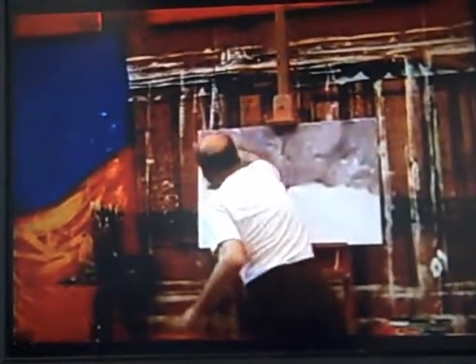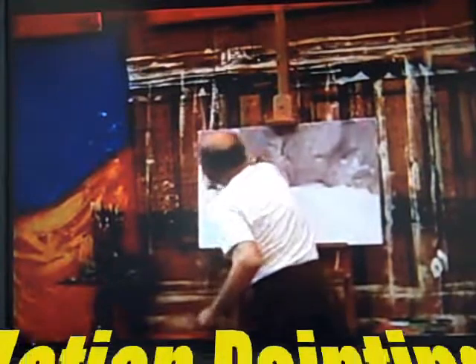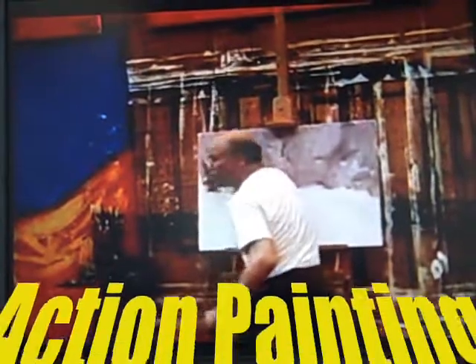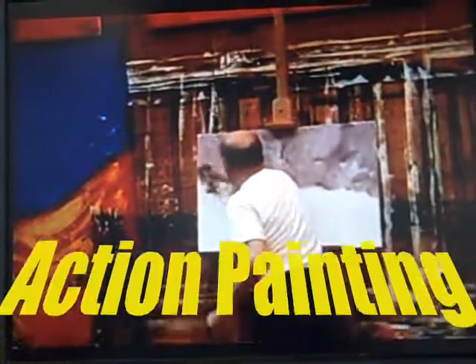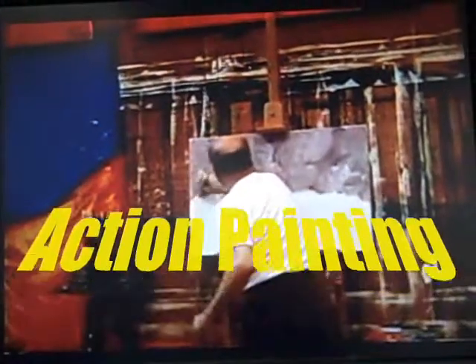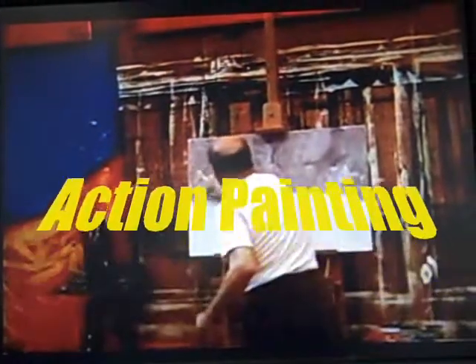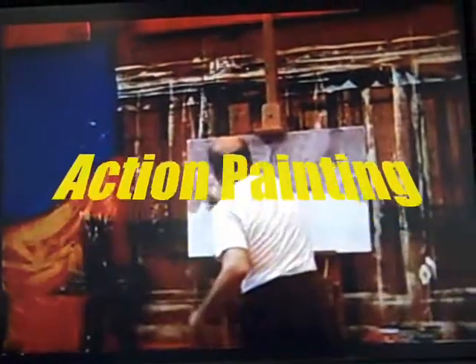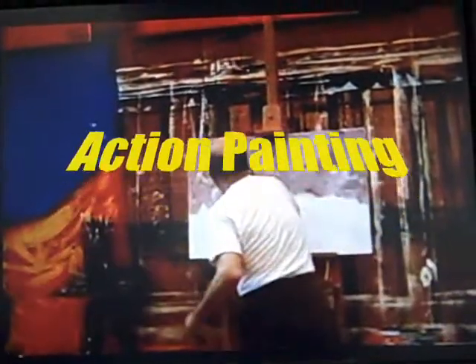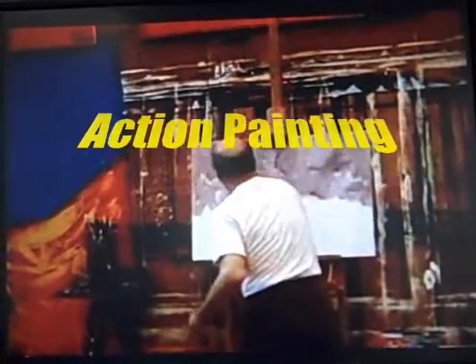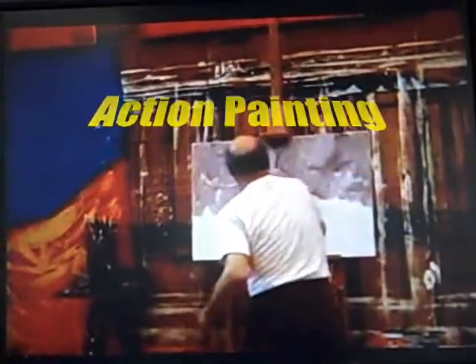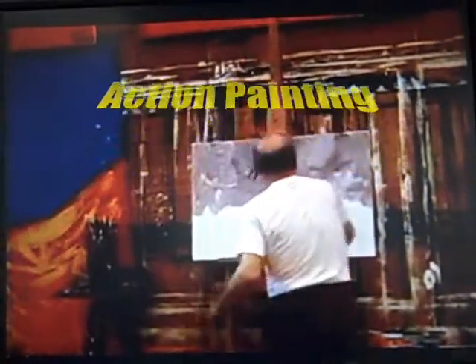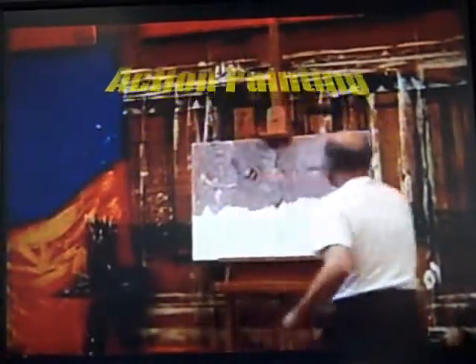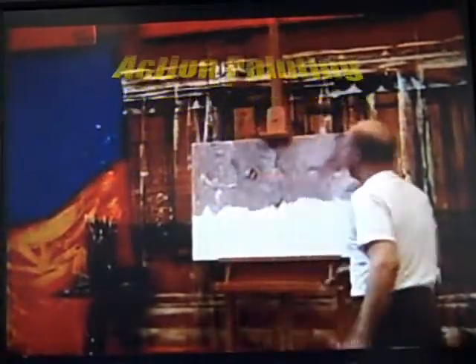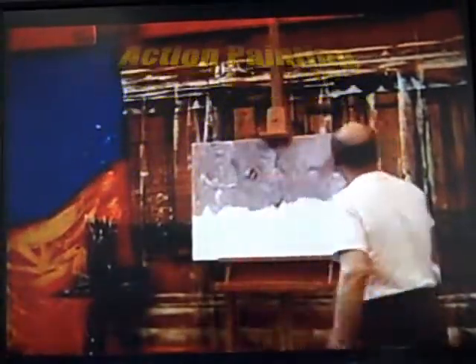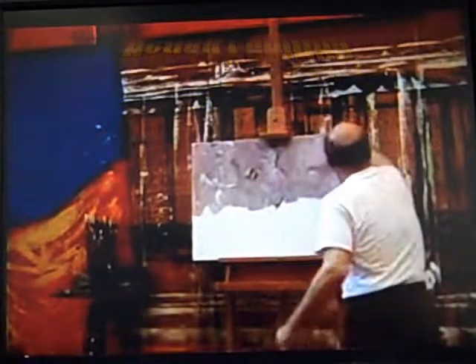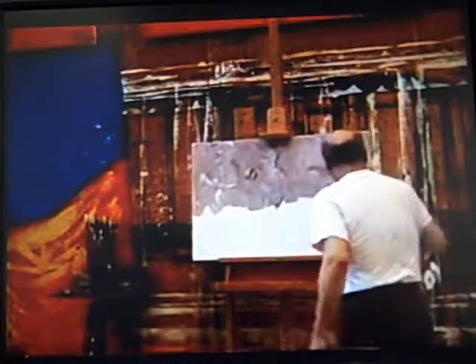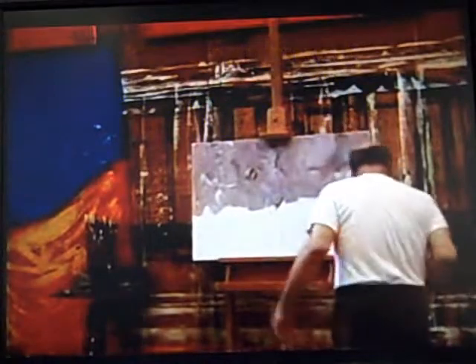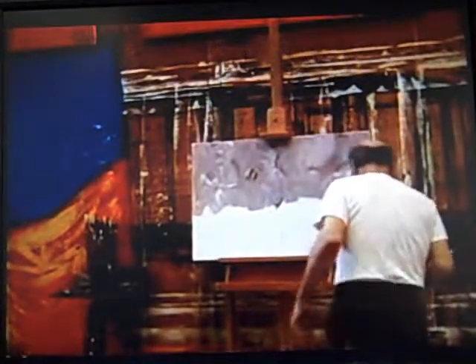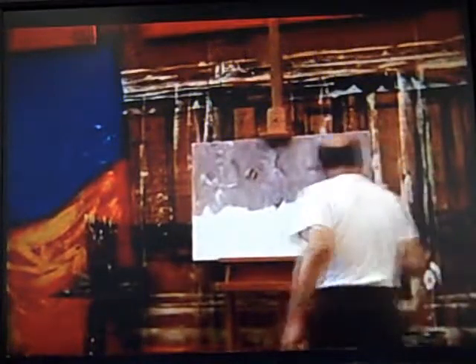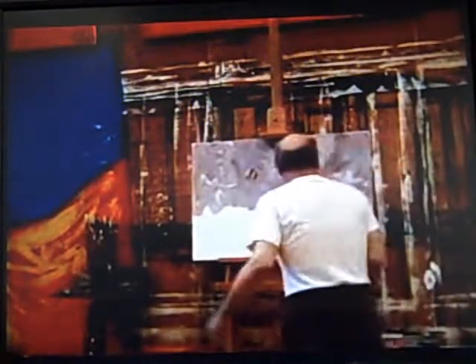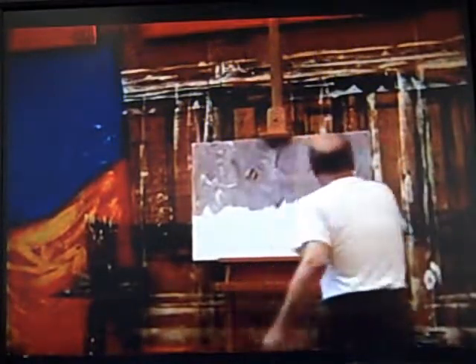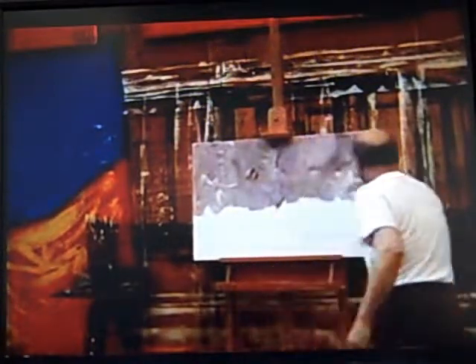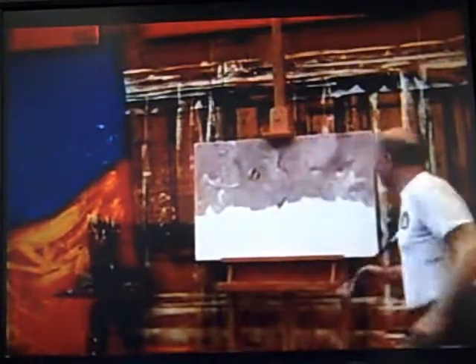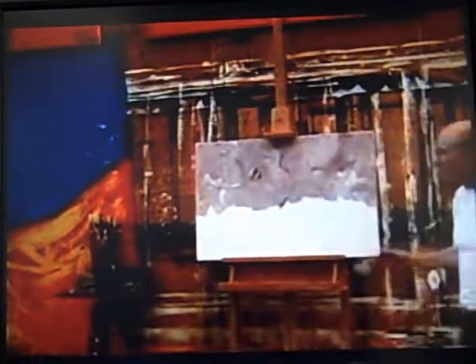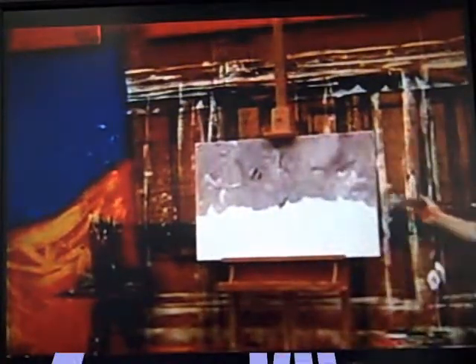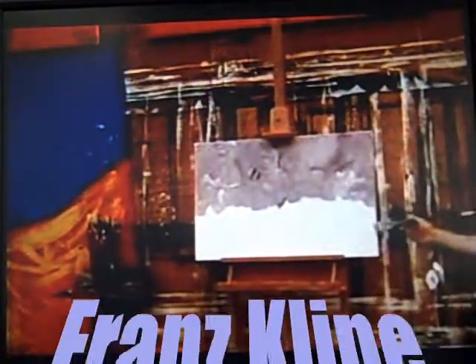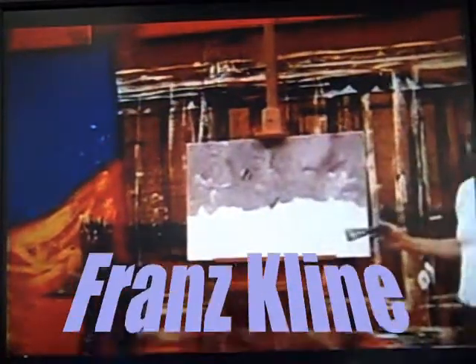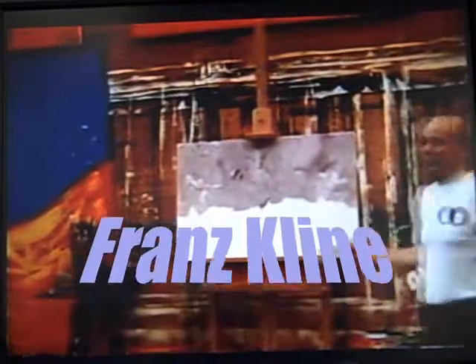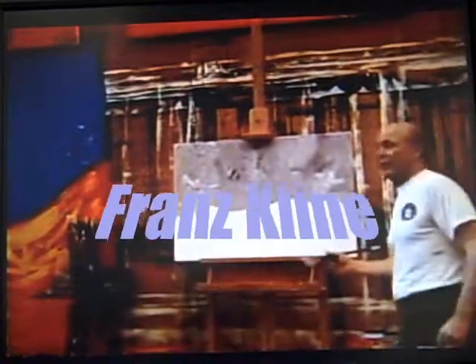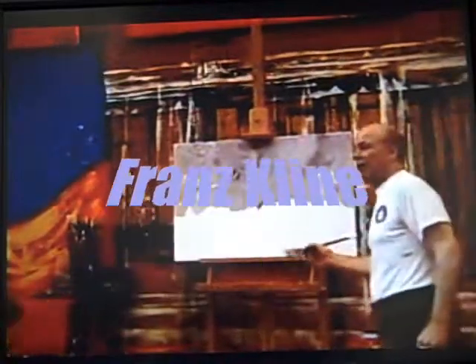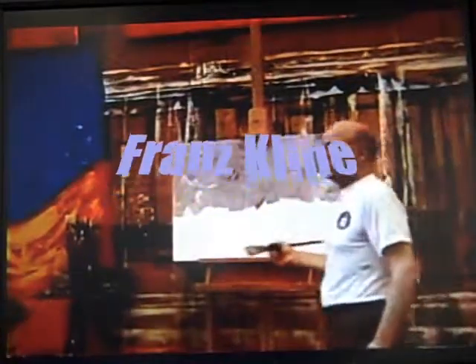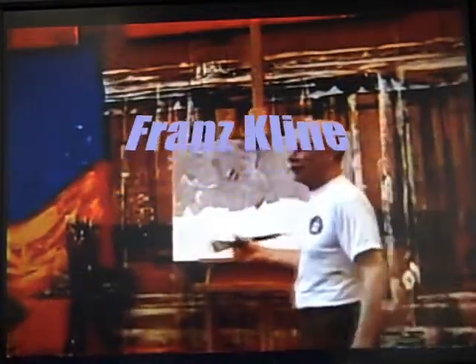This comes from action painting. I was an action painter in the 1950s — I tried everything, I couldn't keep a job. This I learned from Franz Kline. I used to watch Franz Kline paint in the studio.